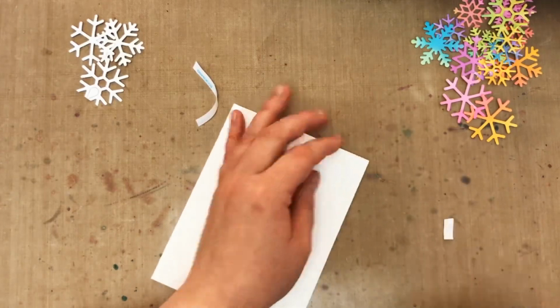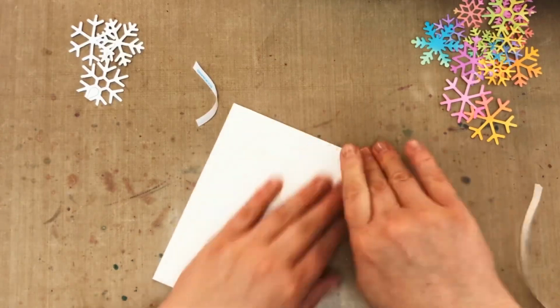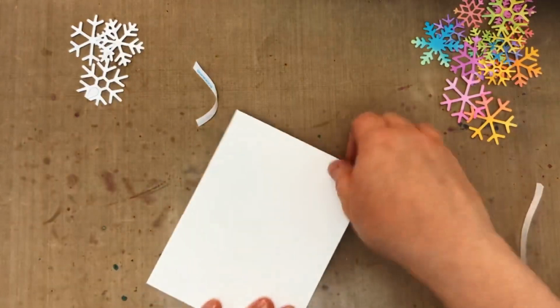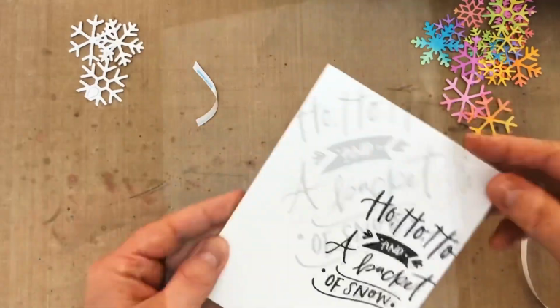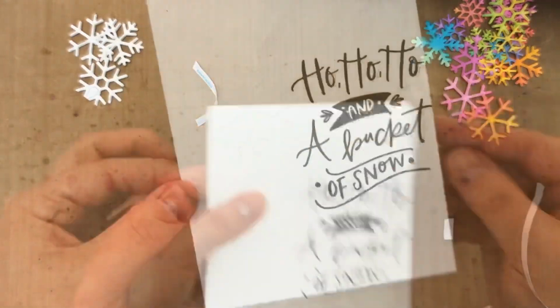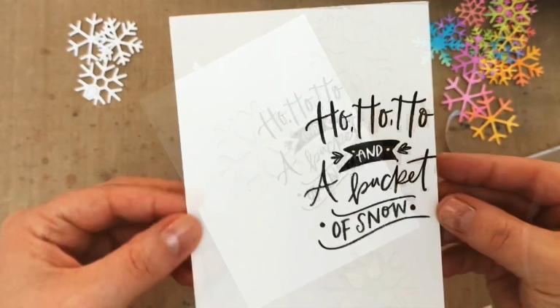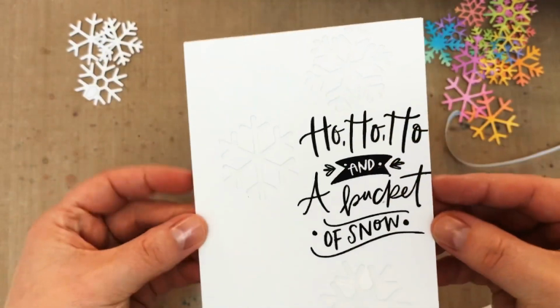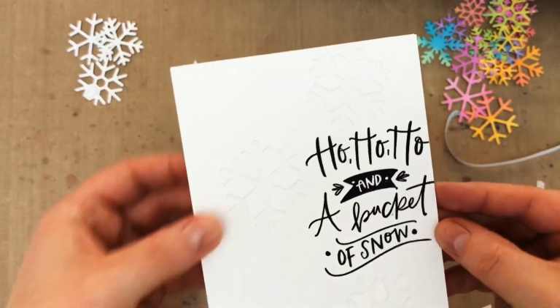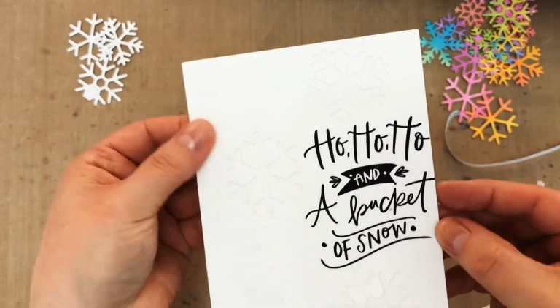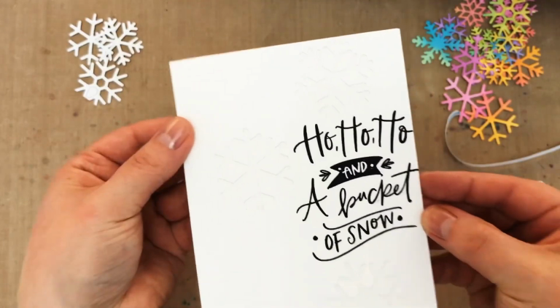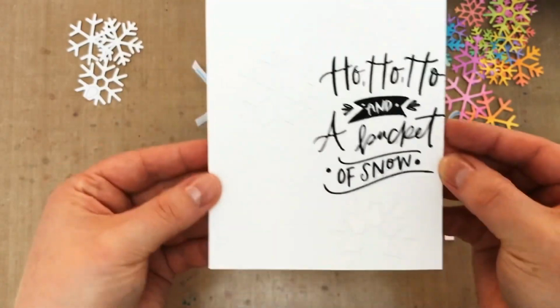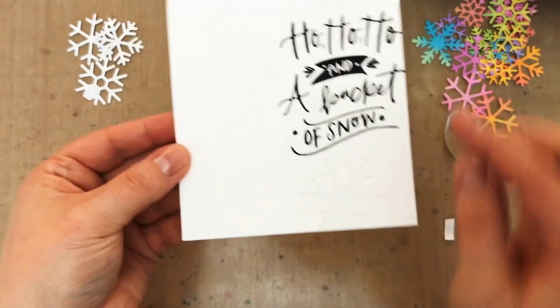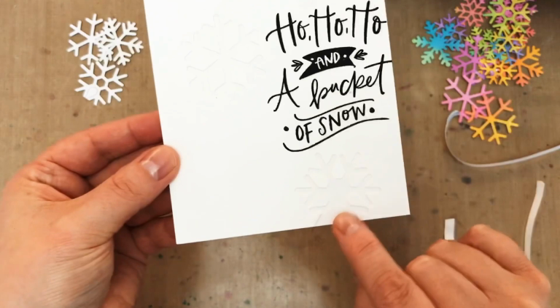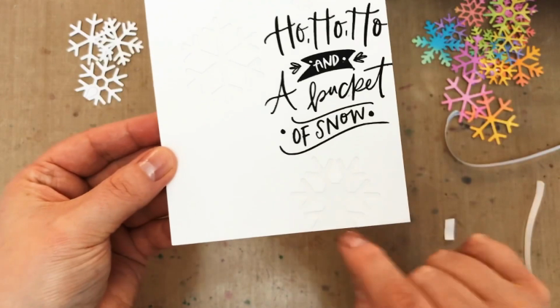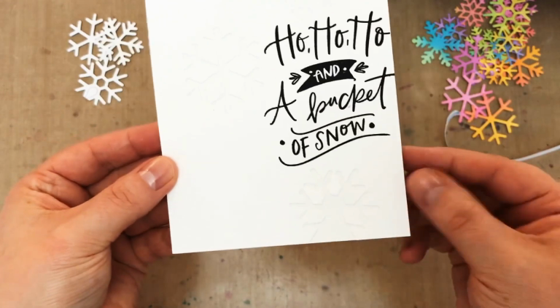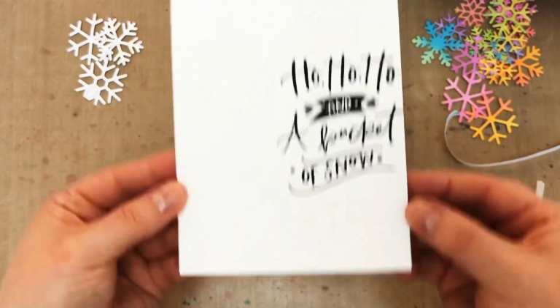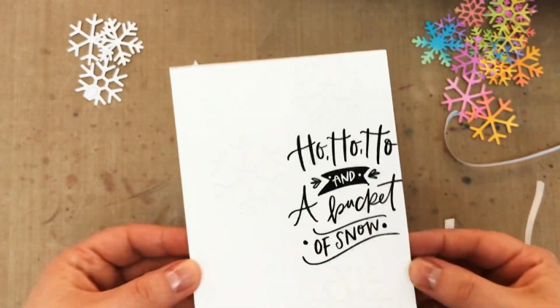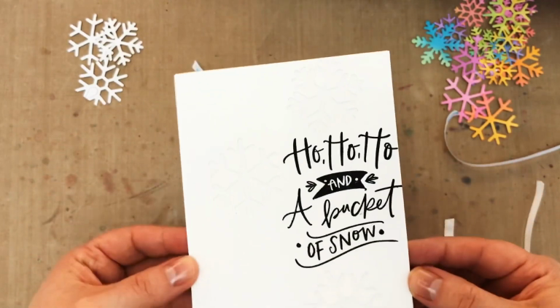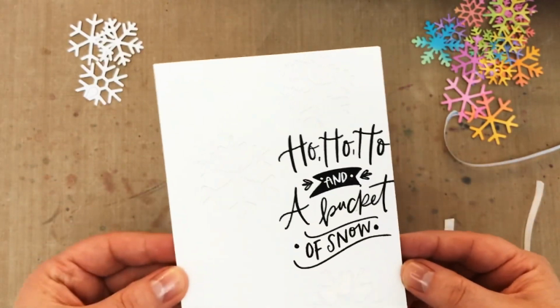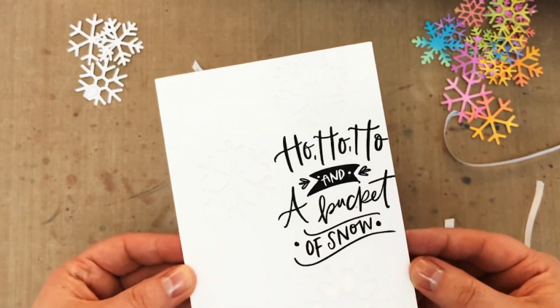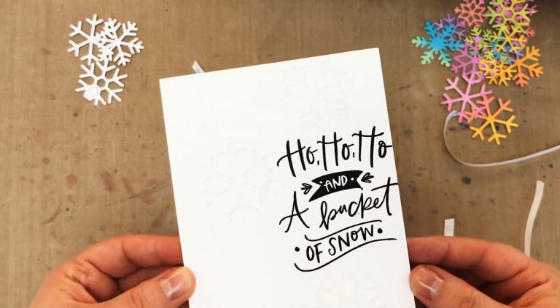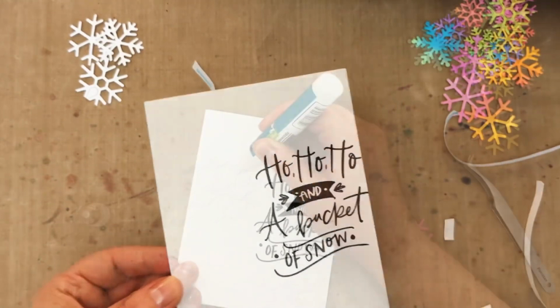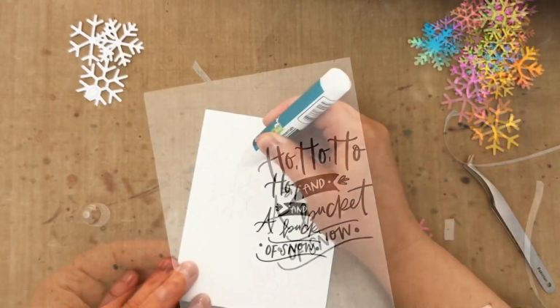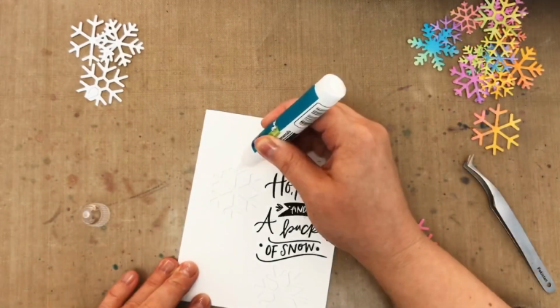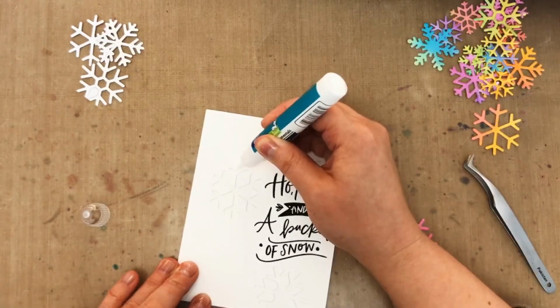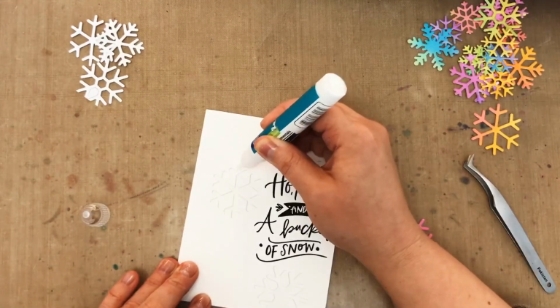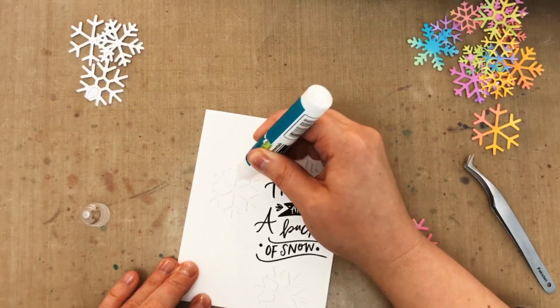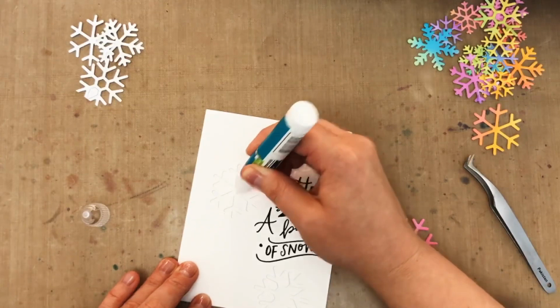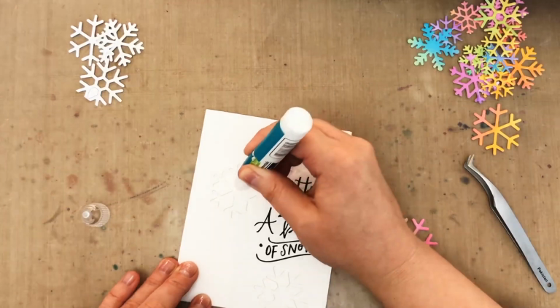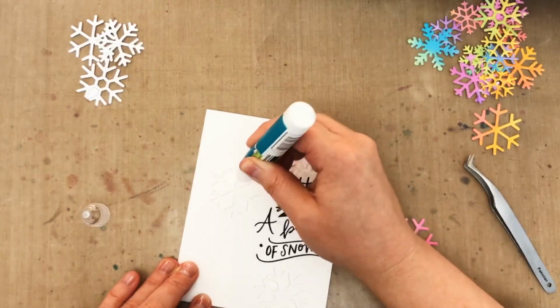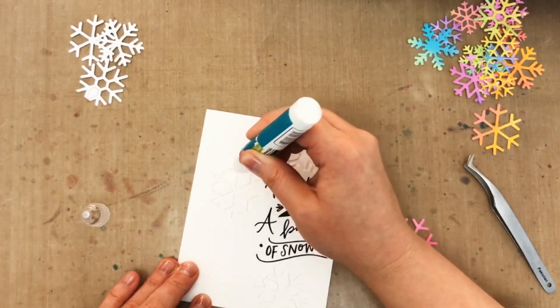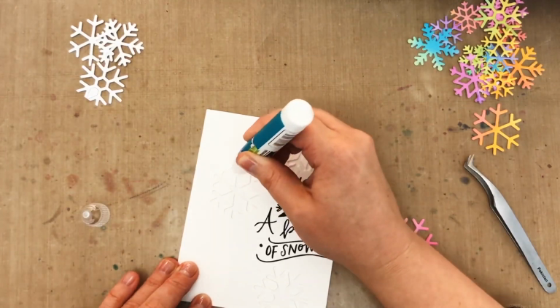For my next snowflake card I think I might stop here because it's really pretty with just a few negative snowflake die cuts. It would be really cute with the white Christmas sentiment from that Season to Sparkle set, but I've got rainbow snowflakes to use up.